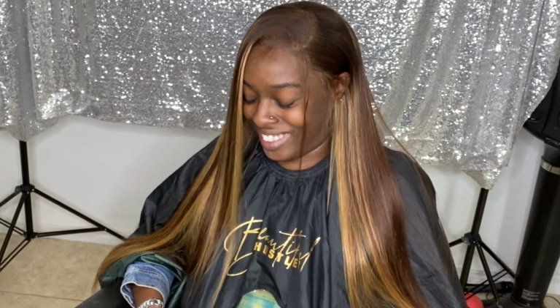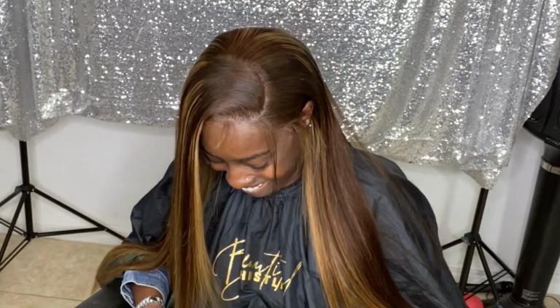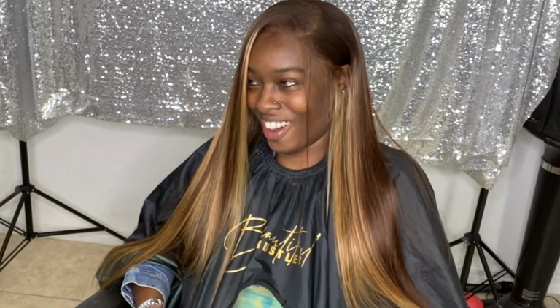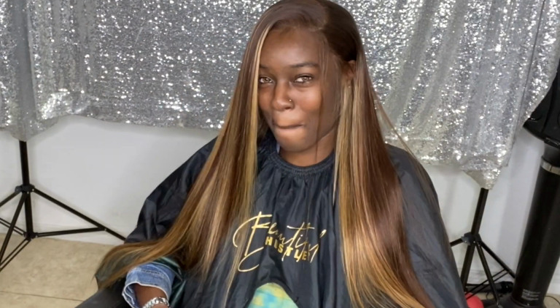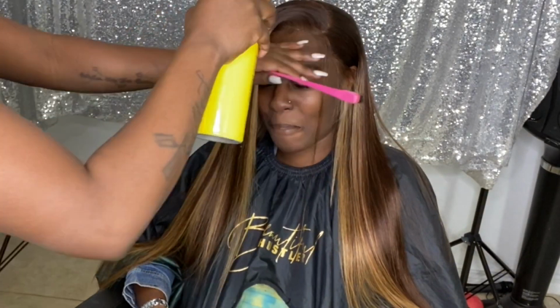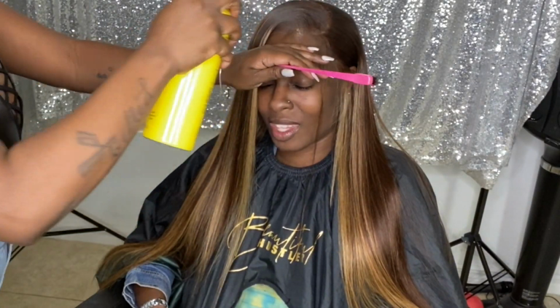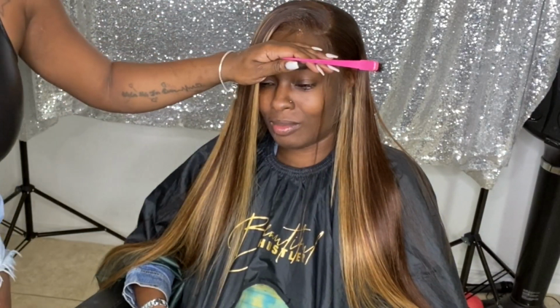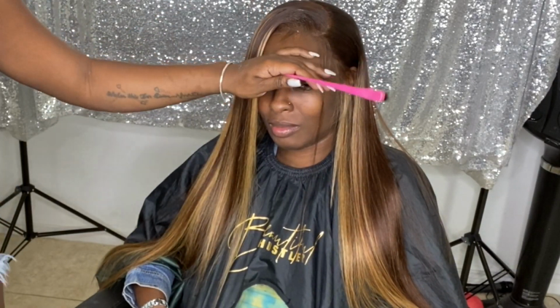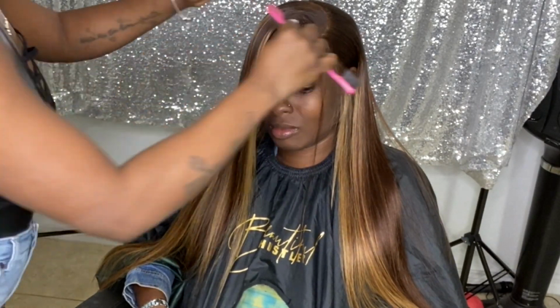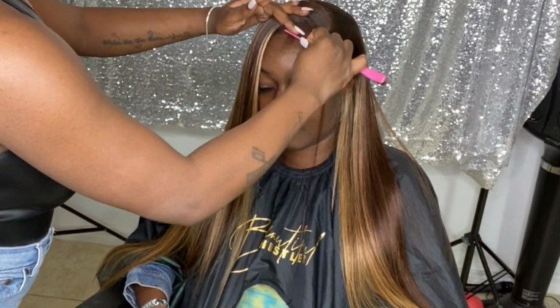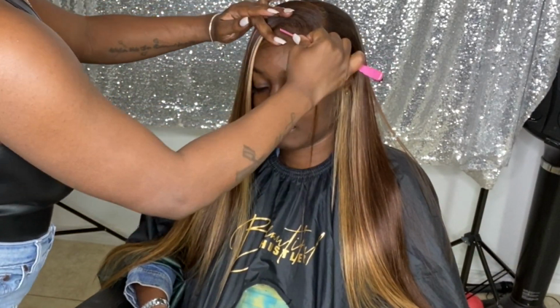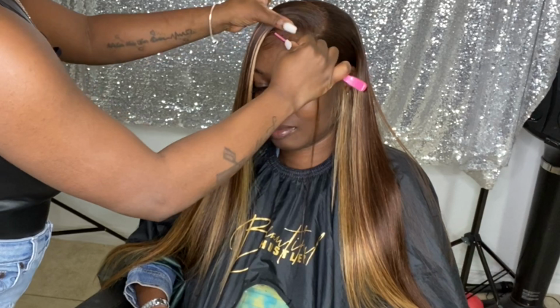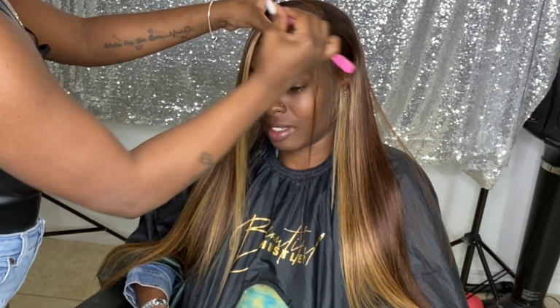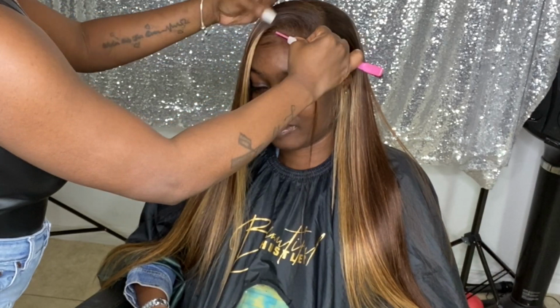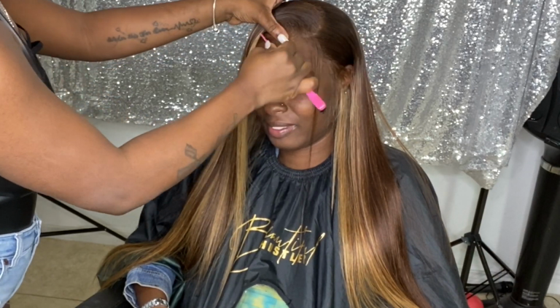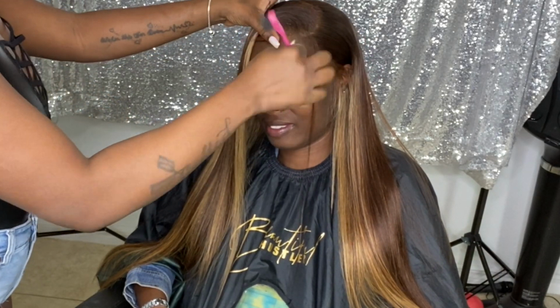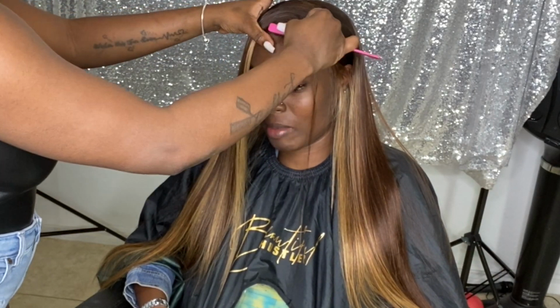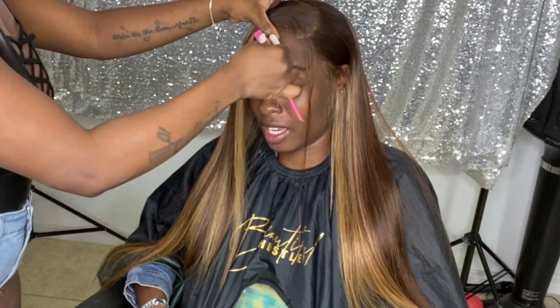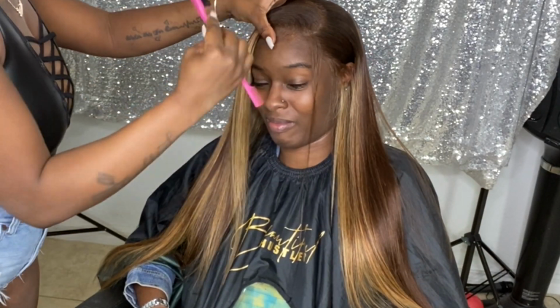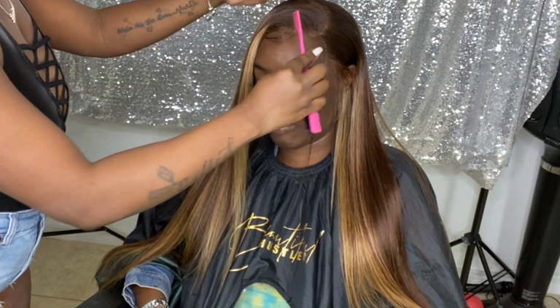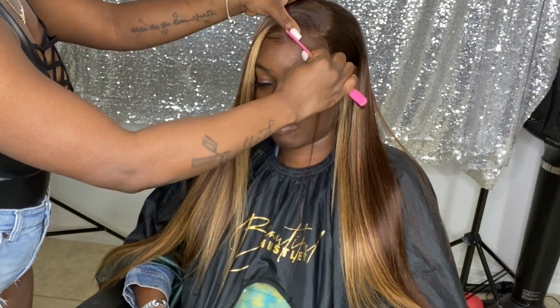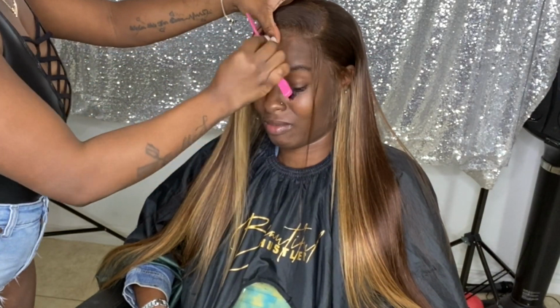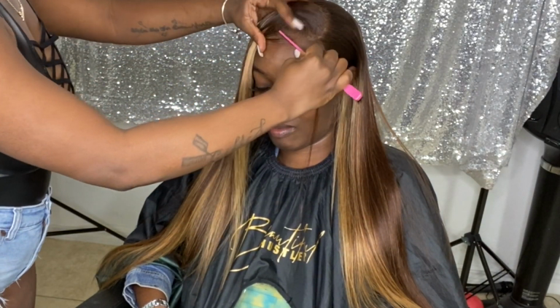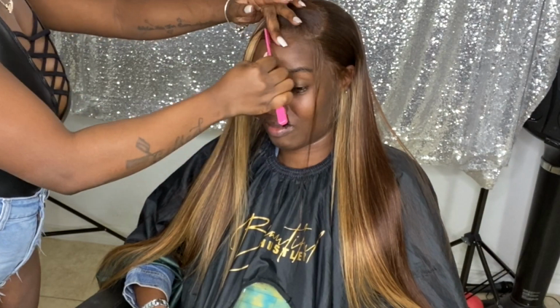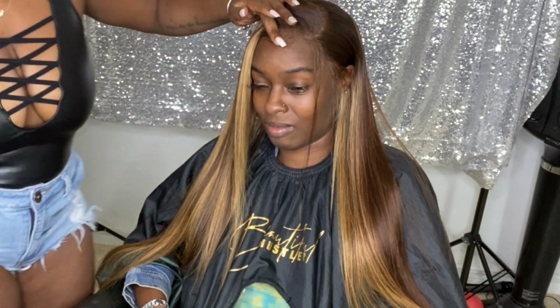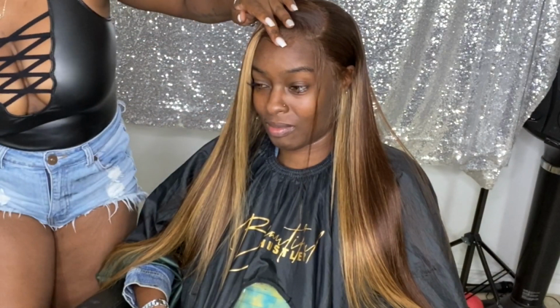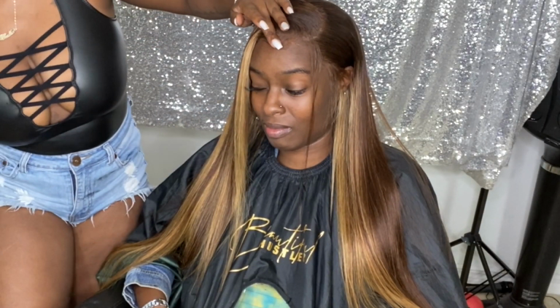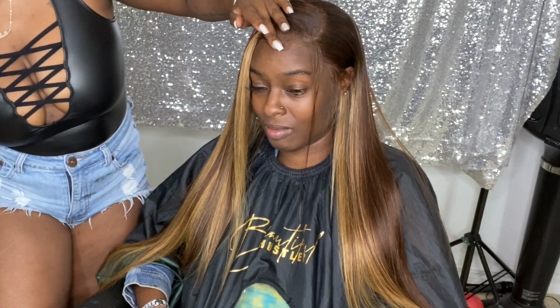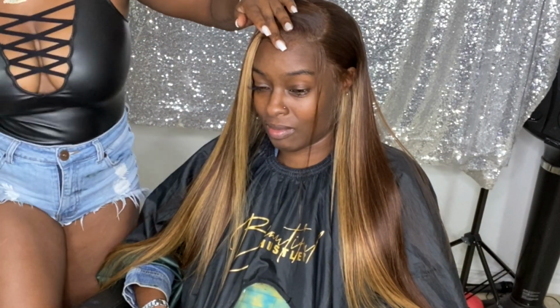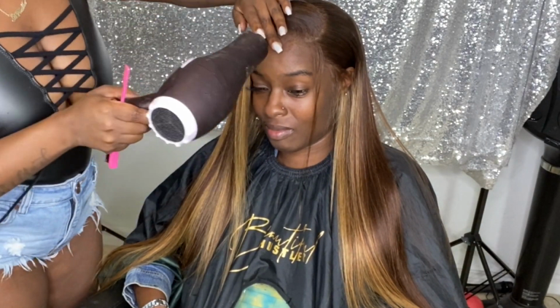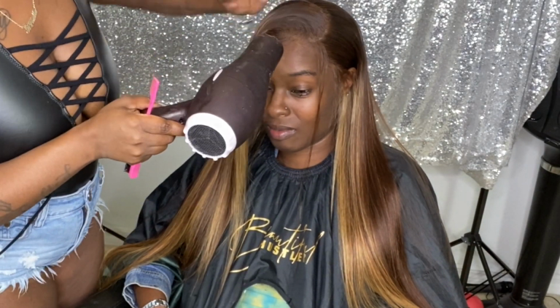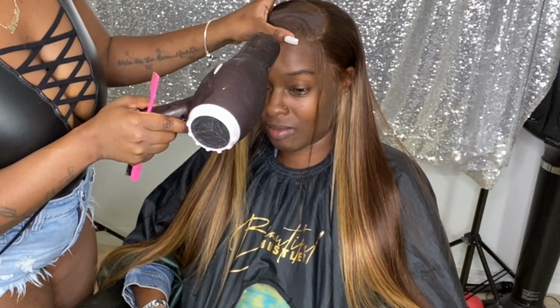Pretty much the only thing left for me to do is conceal the part. So just stay tuned.